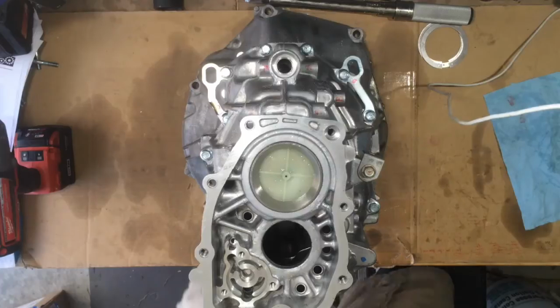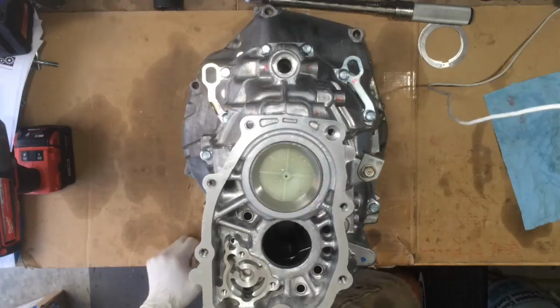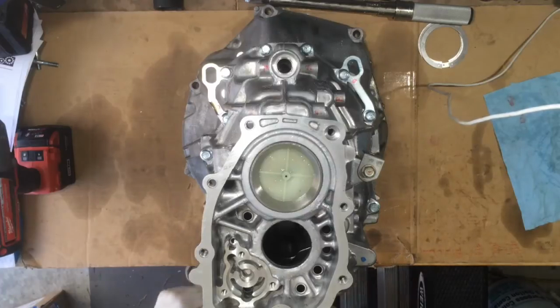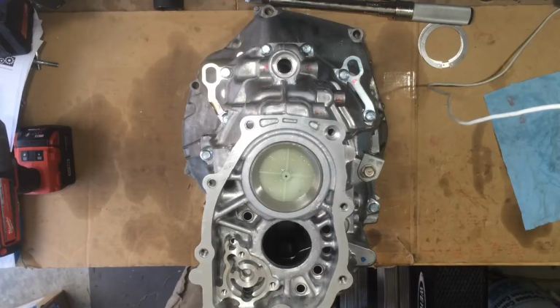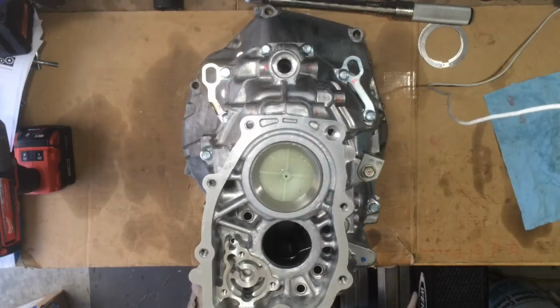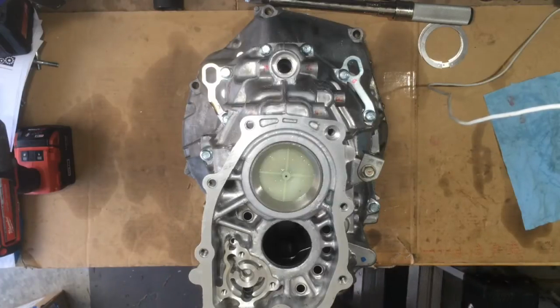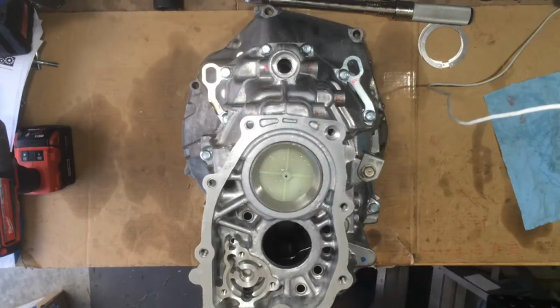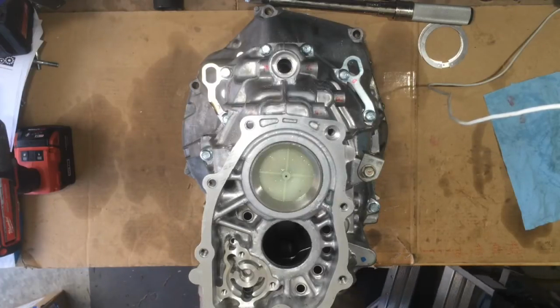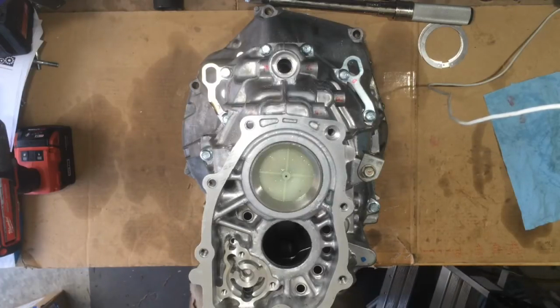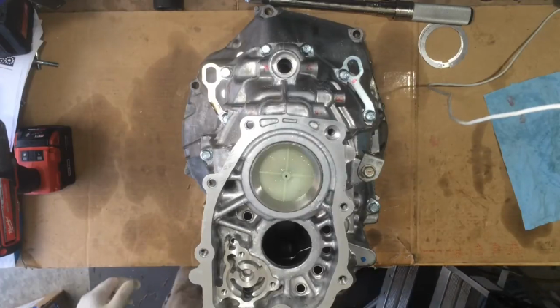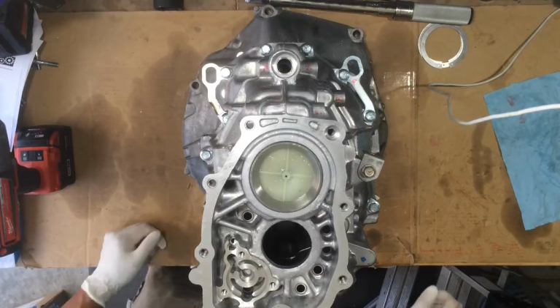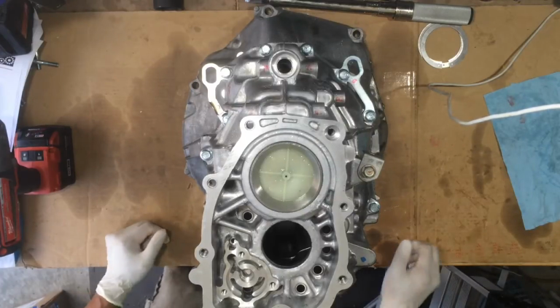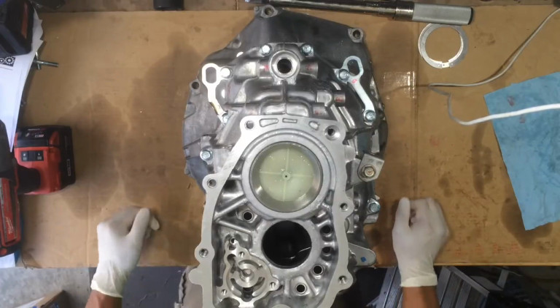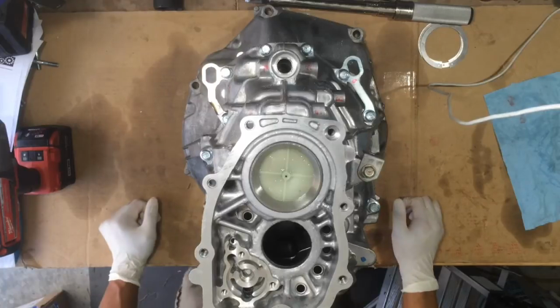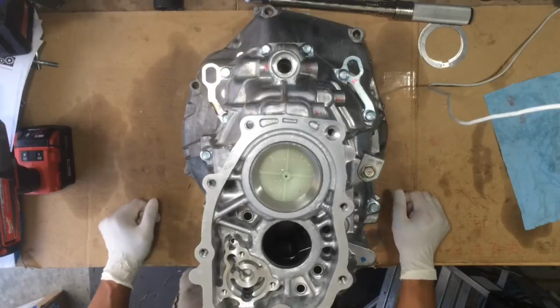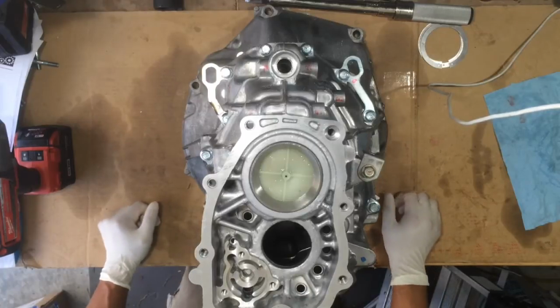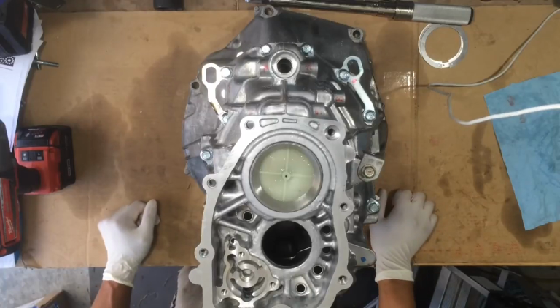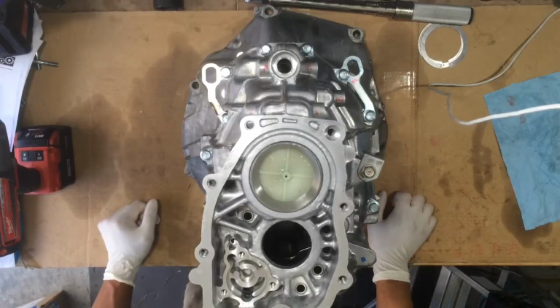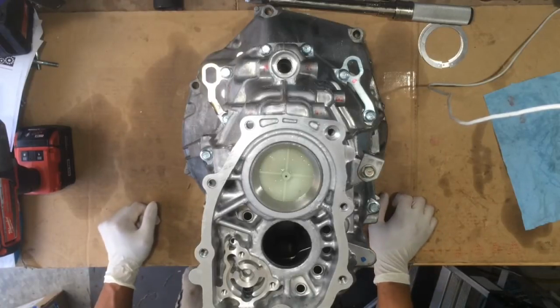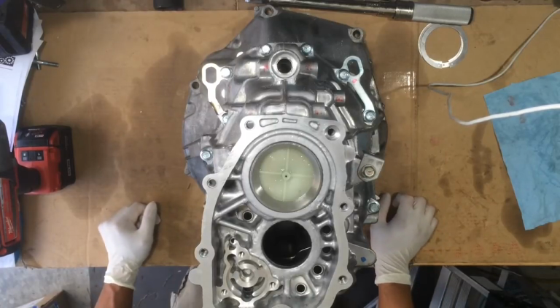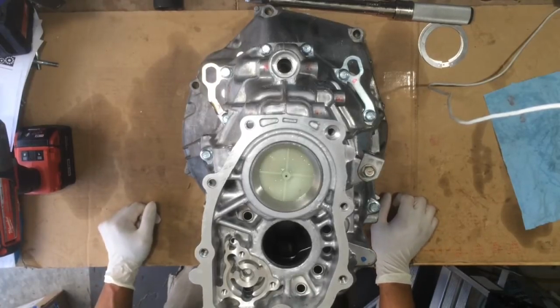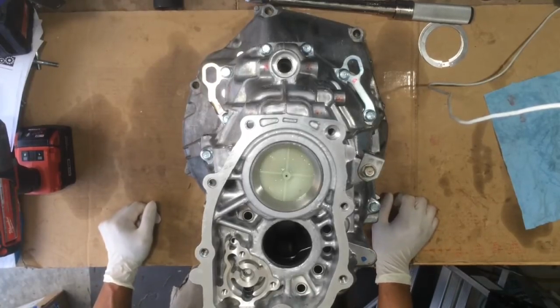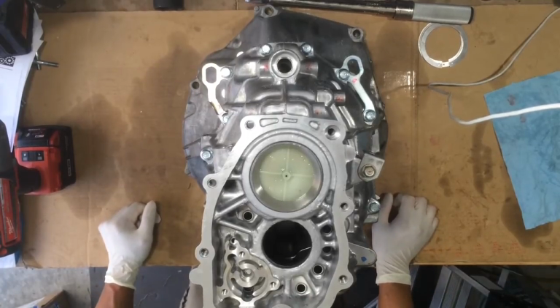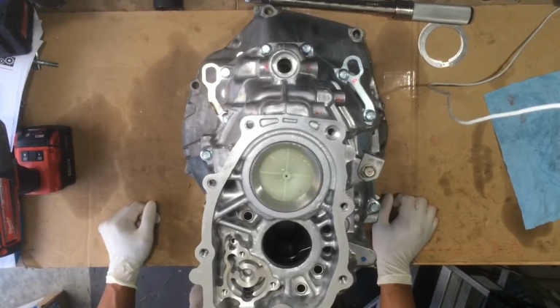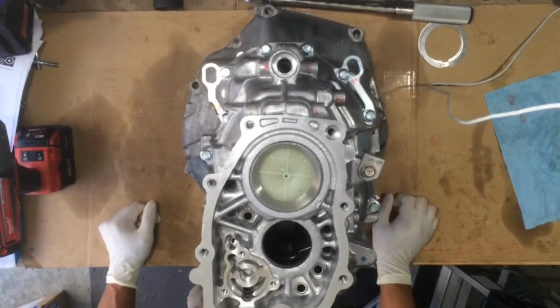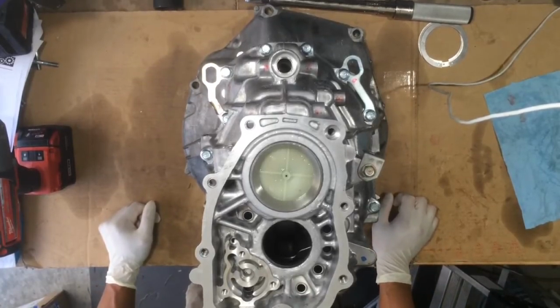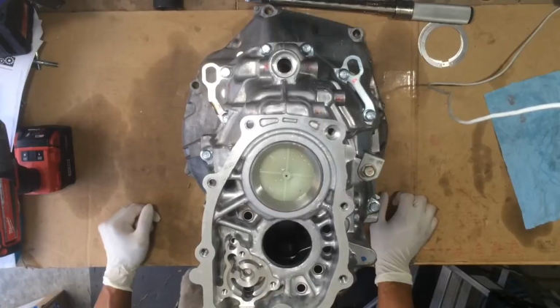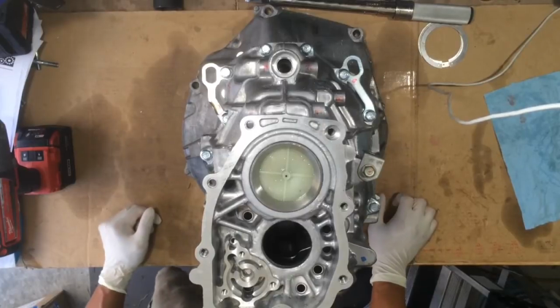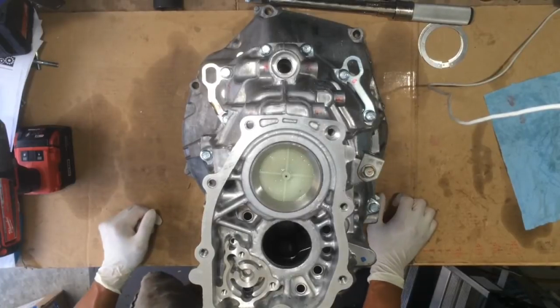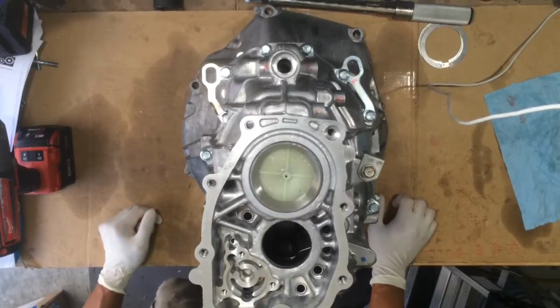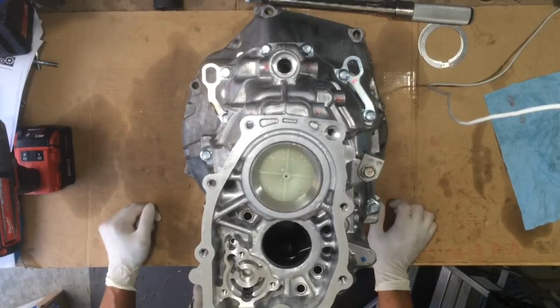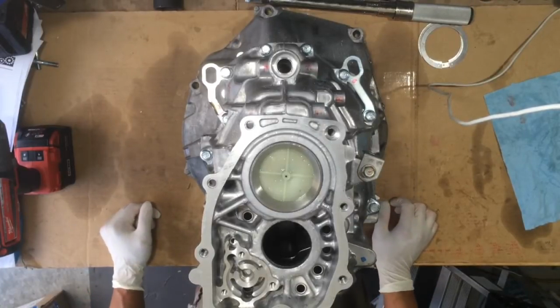Alright guys, welcome back to the lab. This is part 7 of my Honda S2000 AP2 transmission rebuild. Part 7, we're going to be talking about the main shaft clearance adjustment.